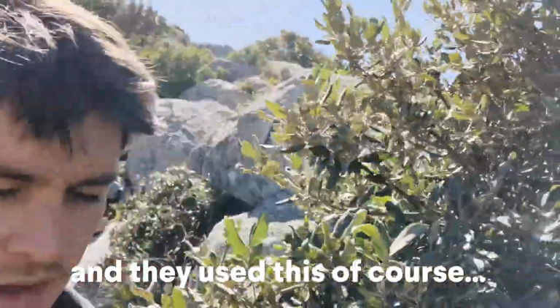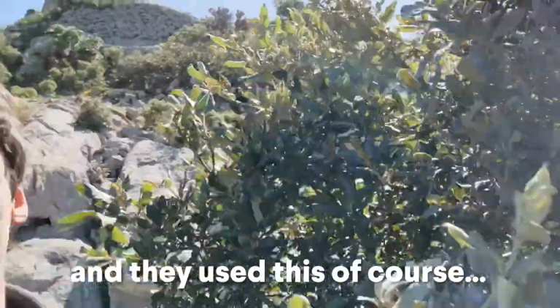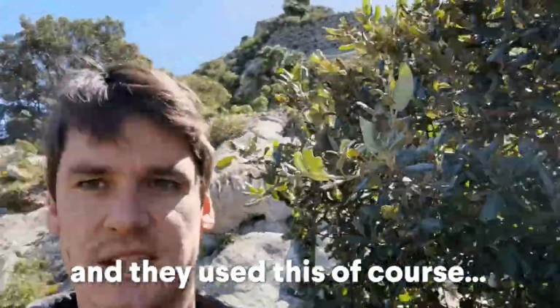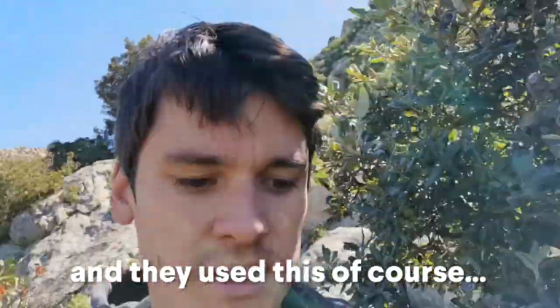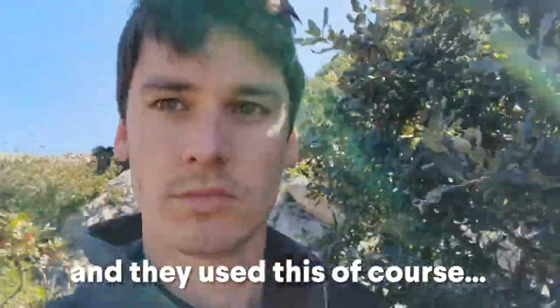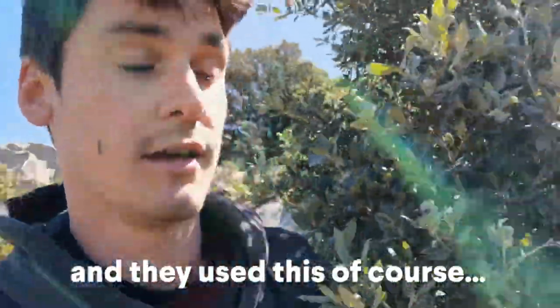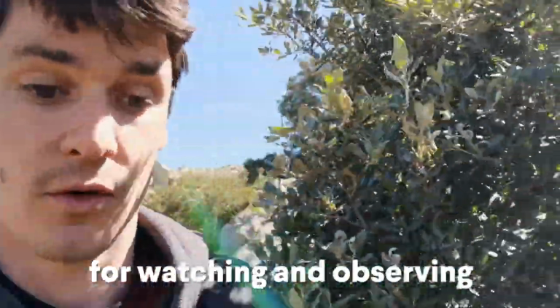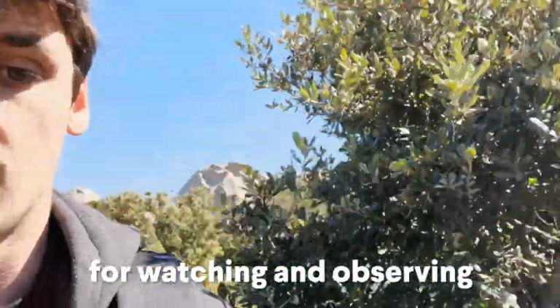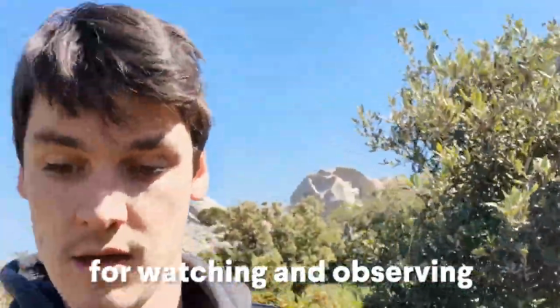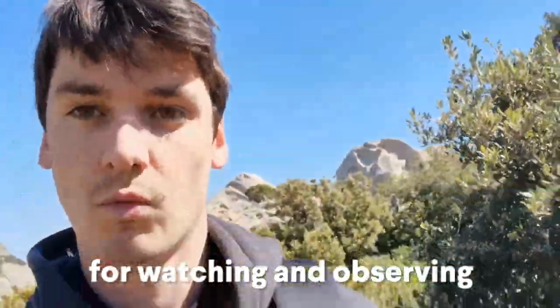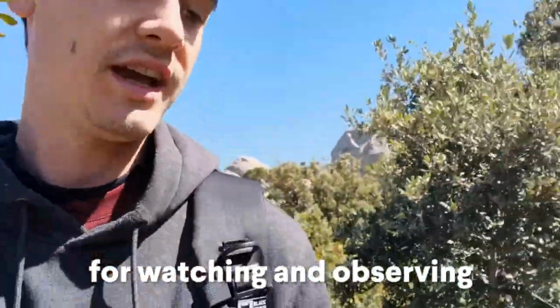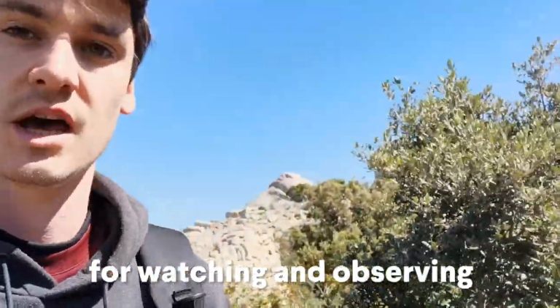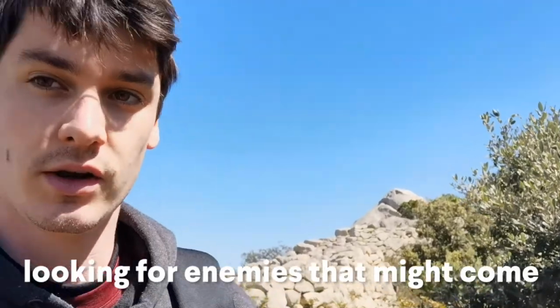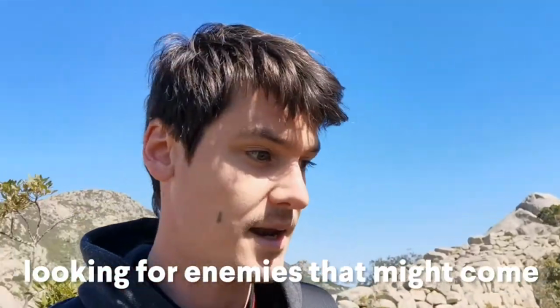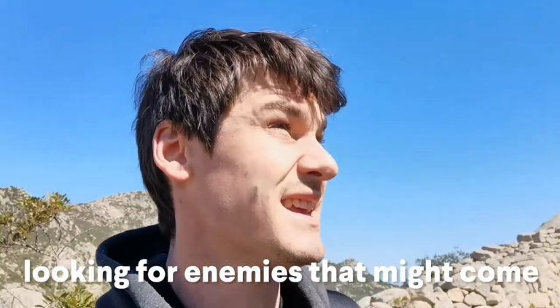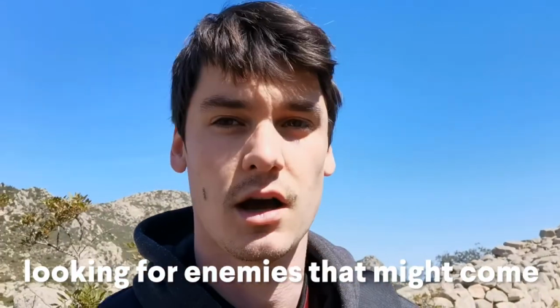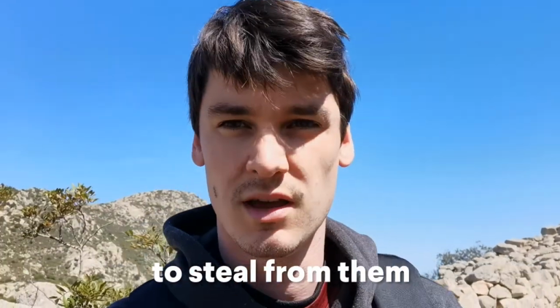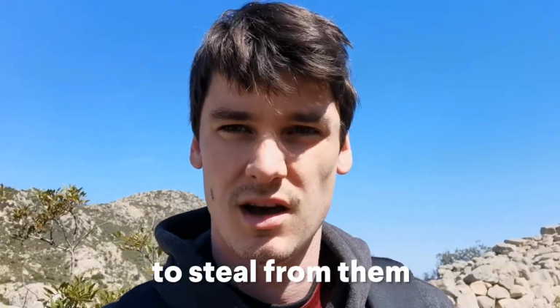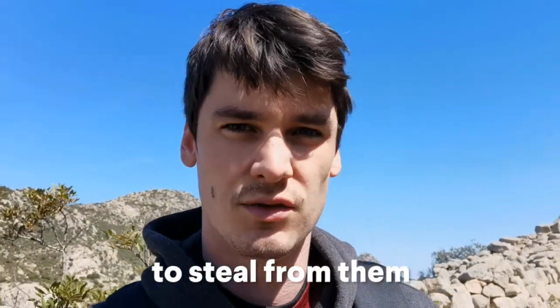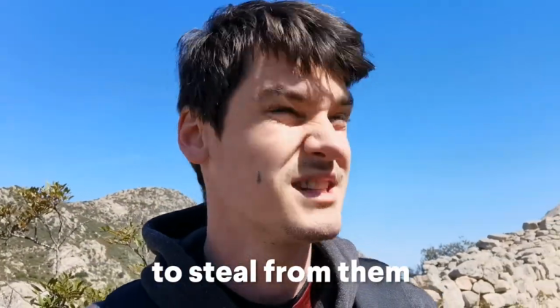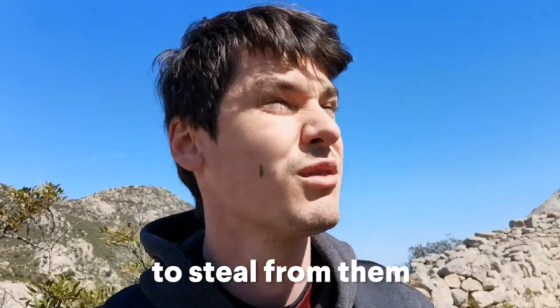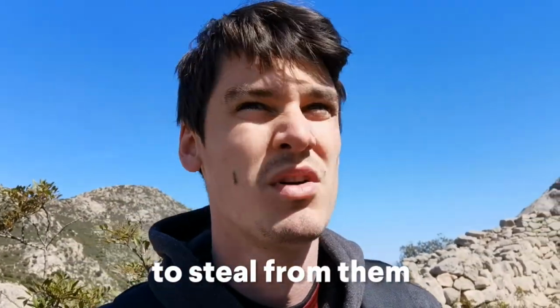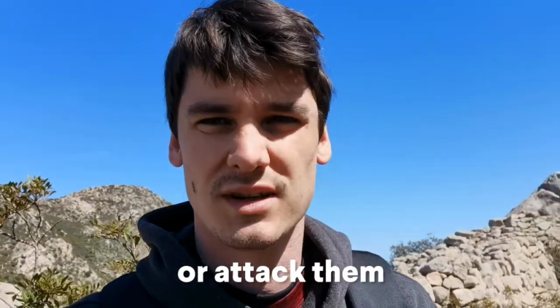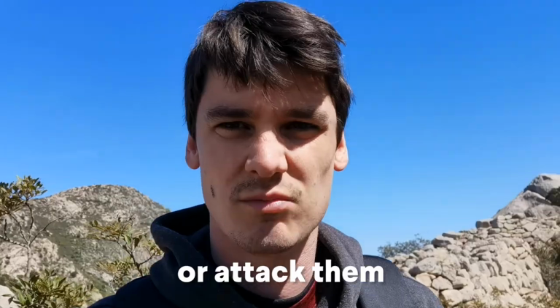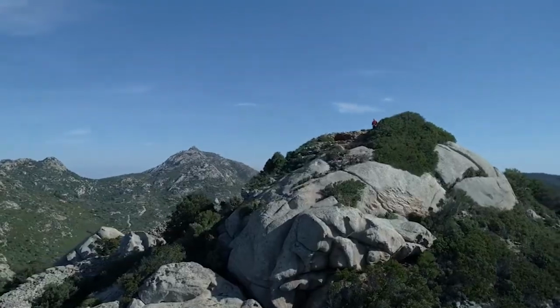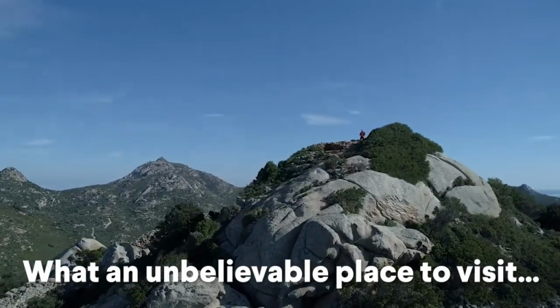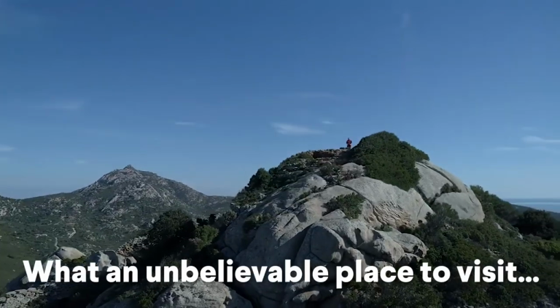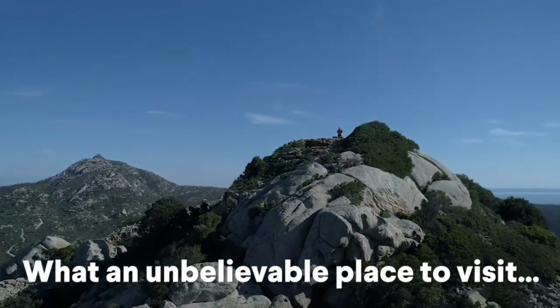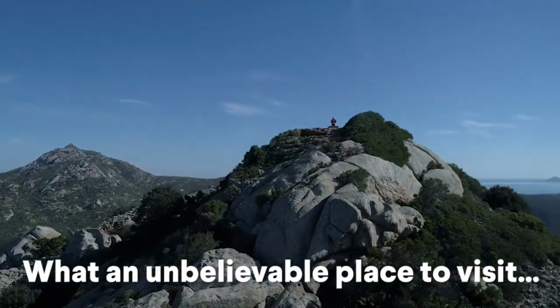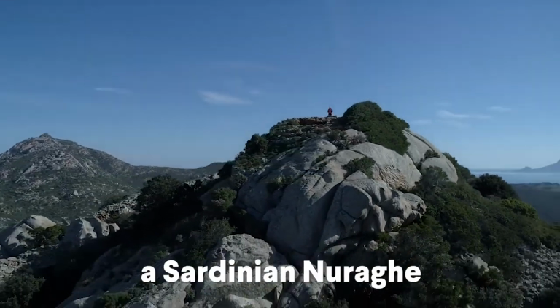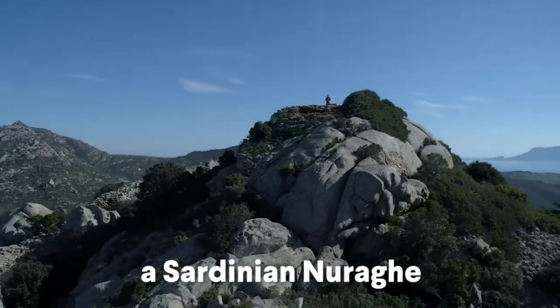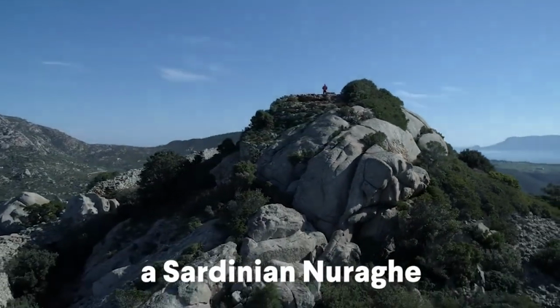And they used this, of course, for watching and observing — looking for enemies that might come to steal from them or attack them. What an unbelievable place to visit: a Sardinian Nuraghi.